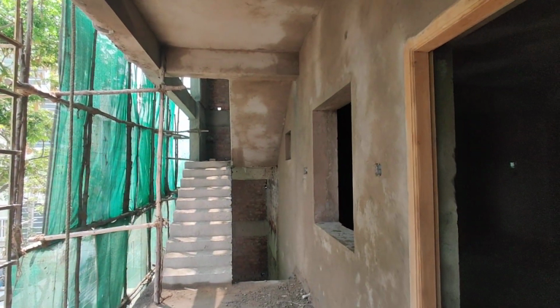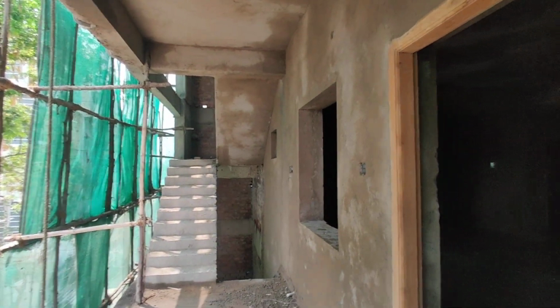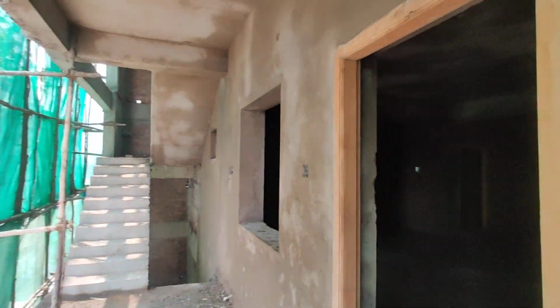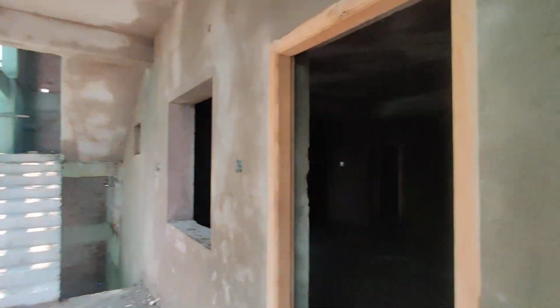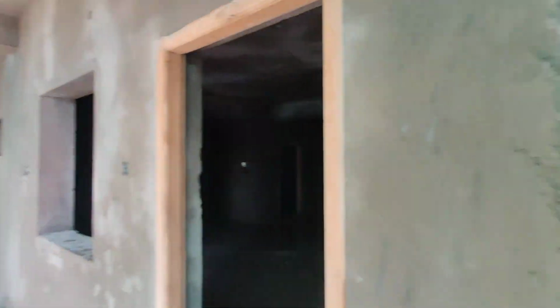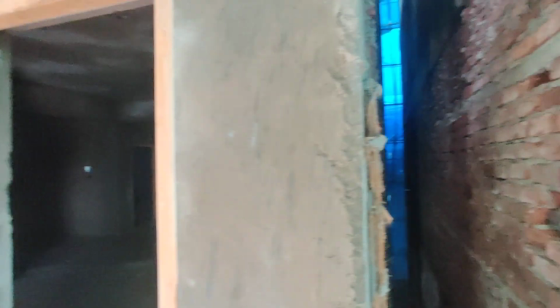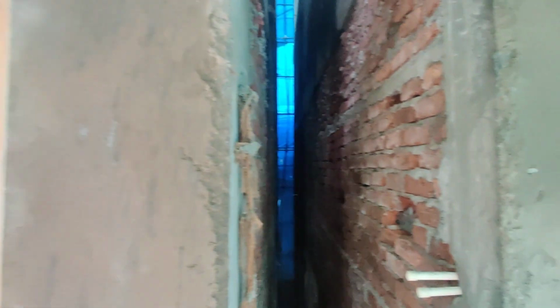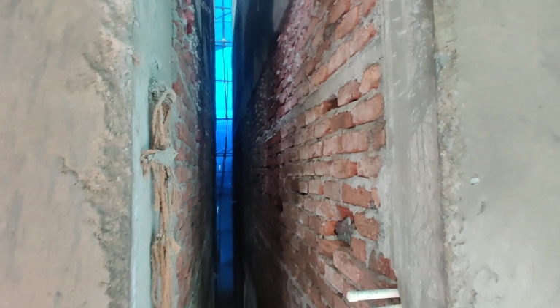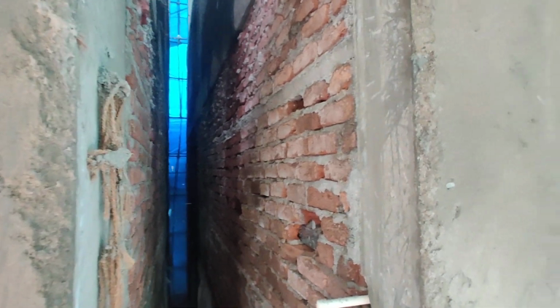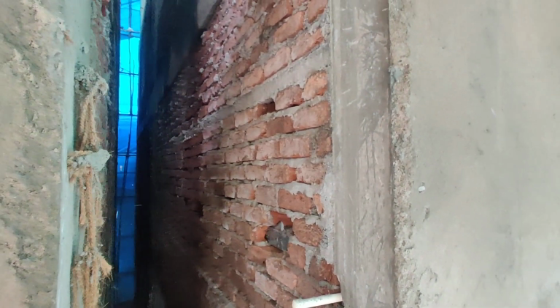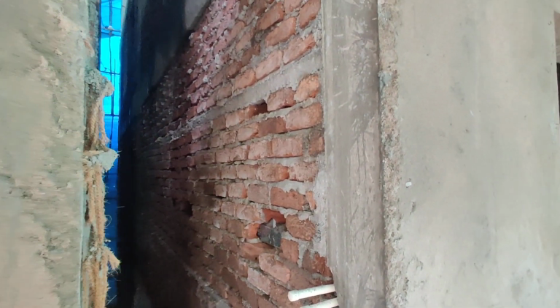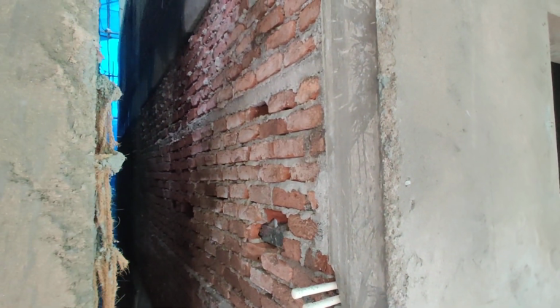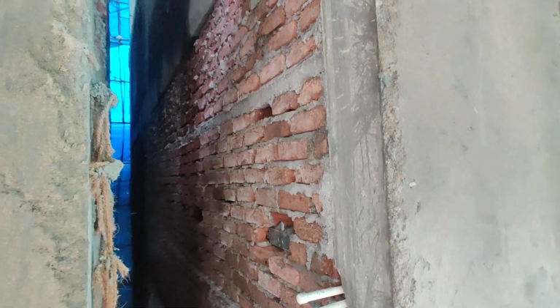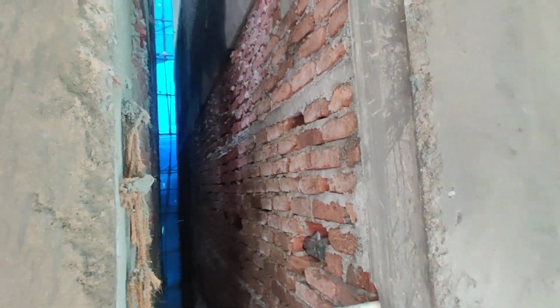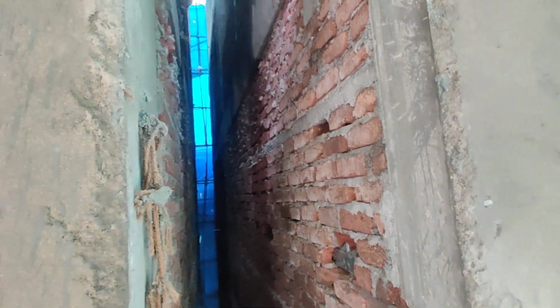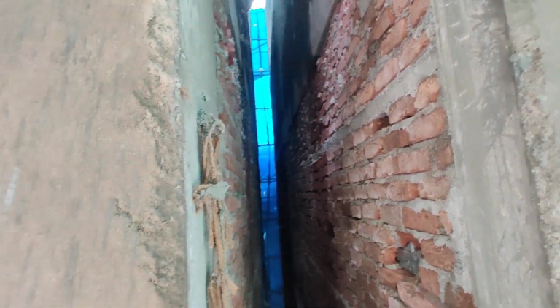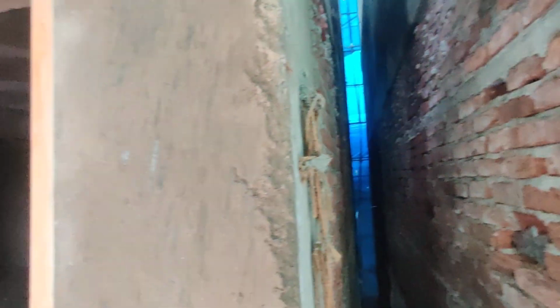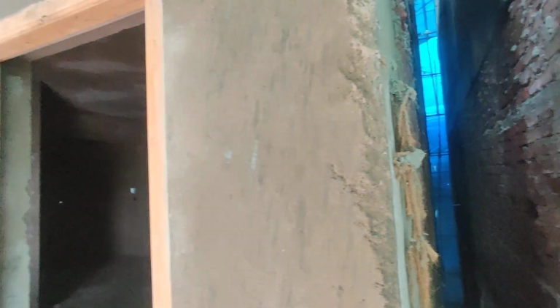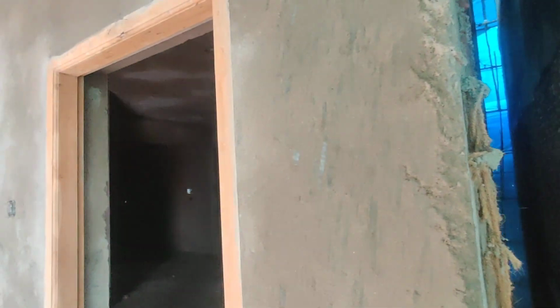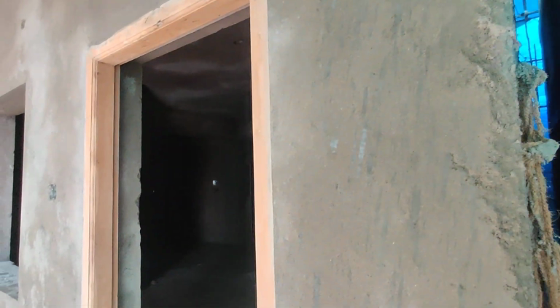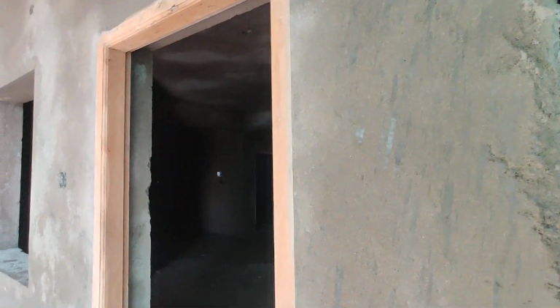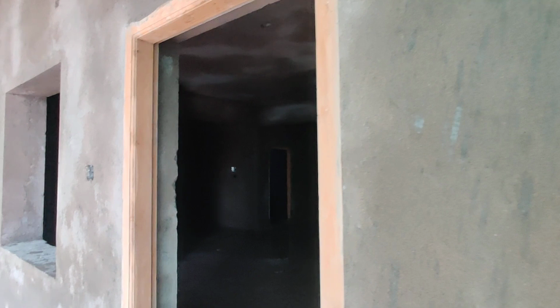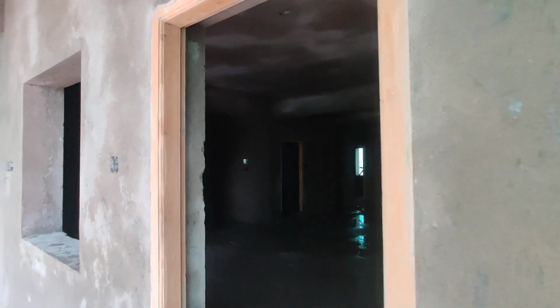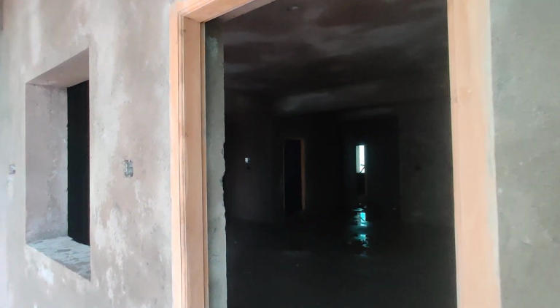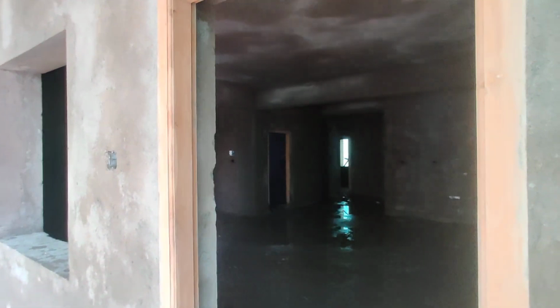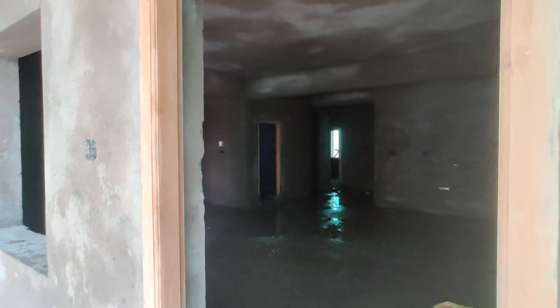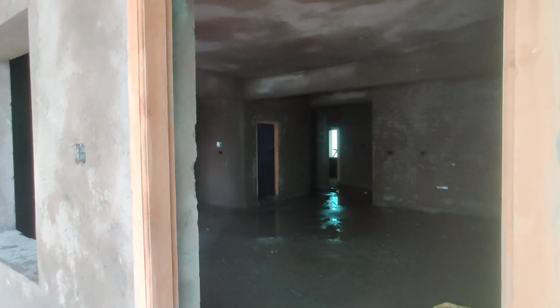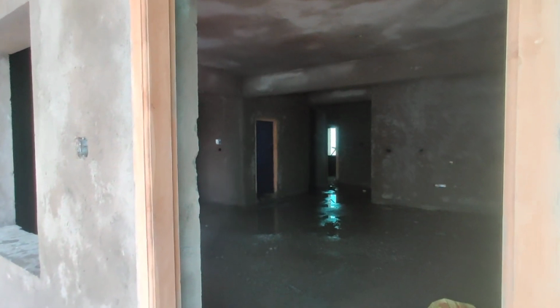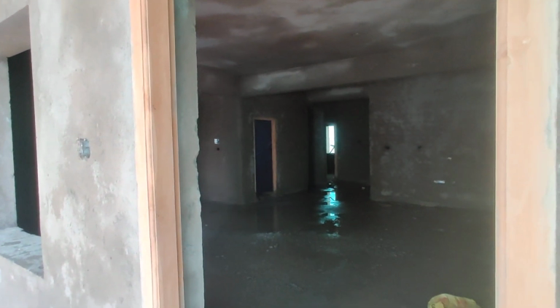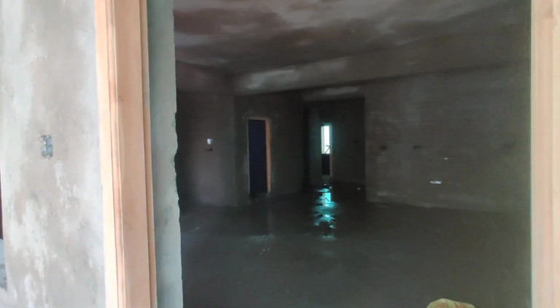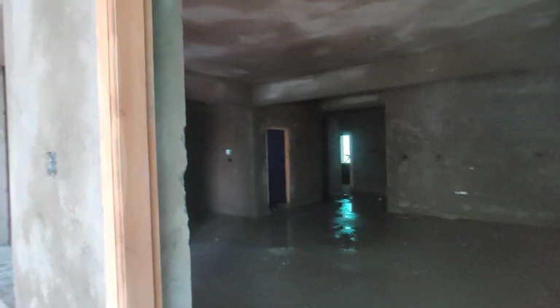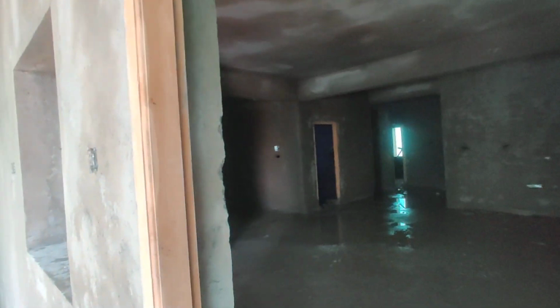This is the construction. You can see here it is completely with red brick and the height would be G plus five floors. You can see here it is under construction.